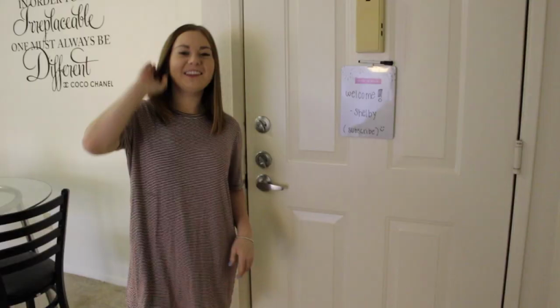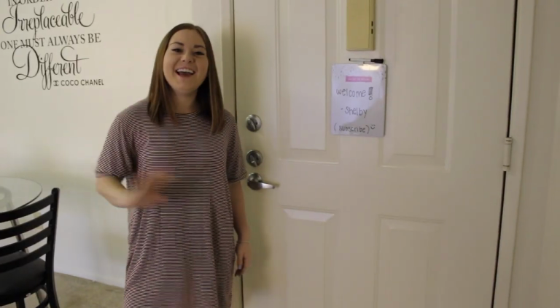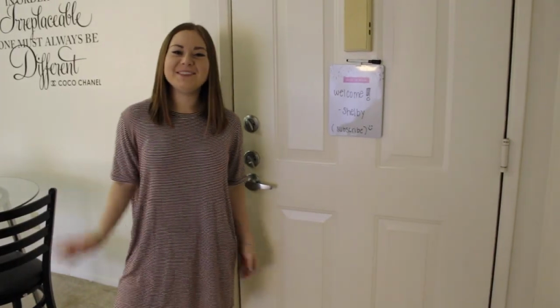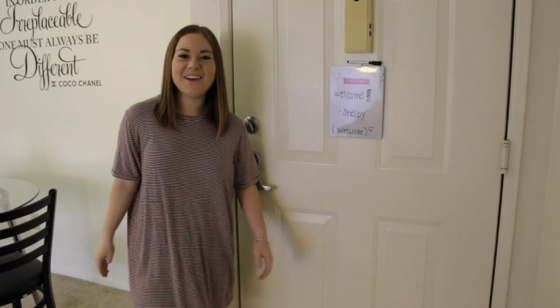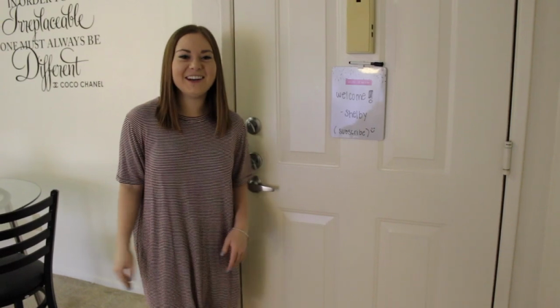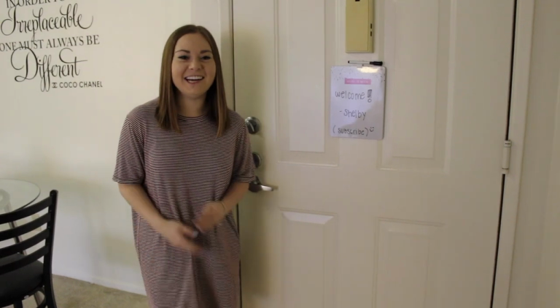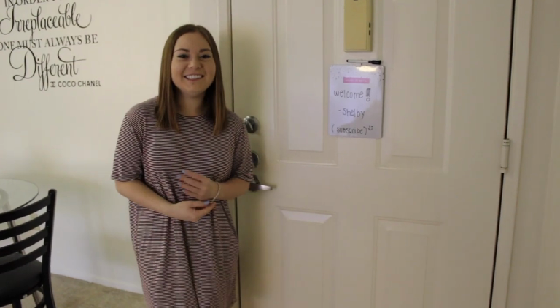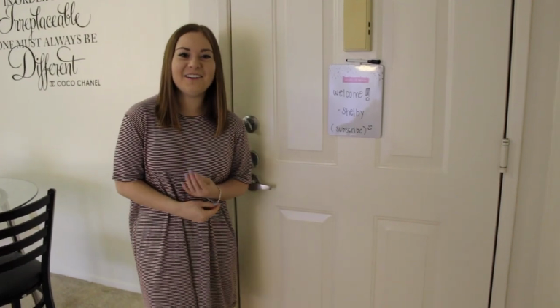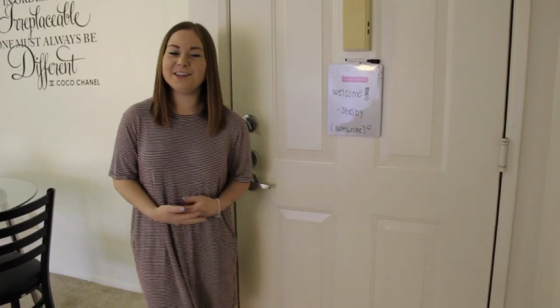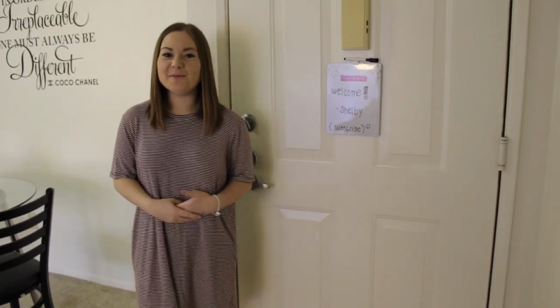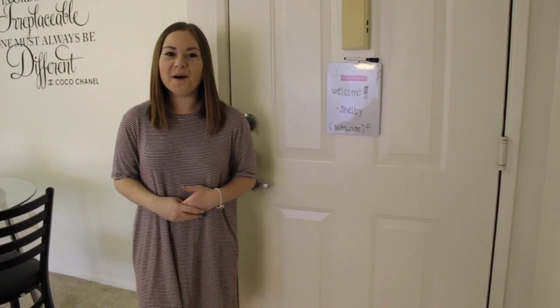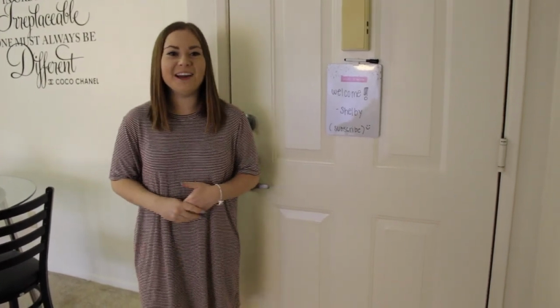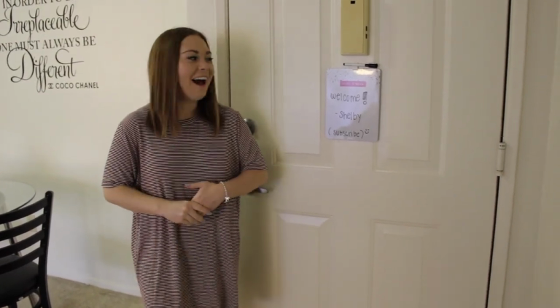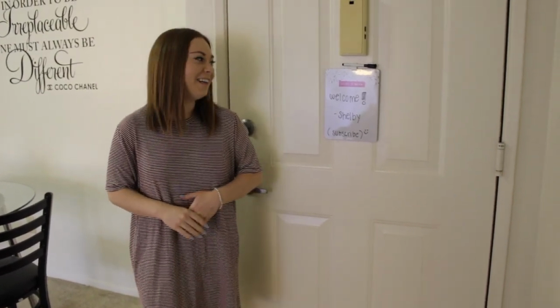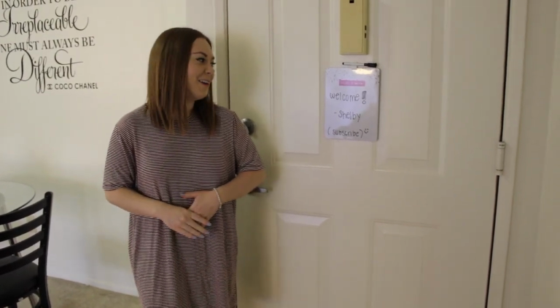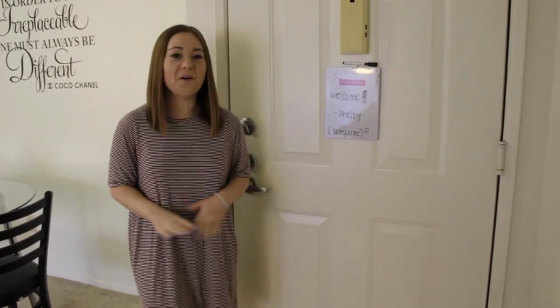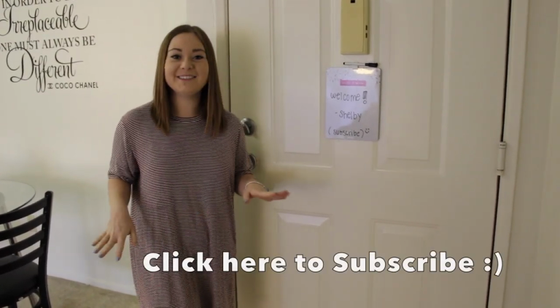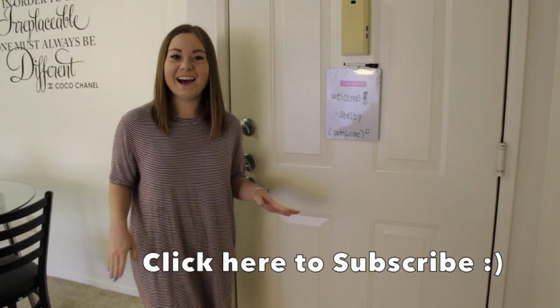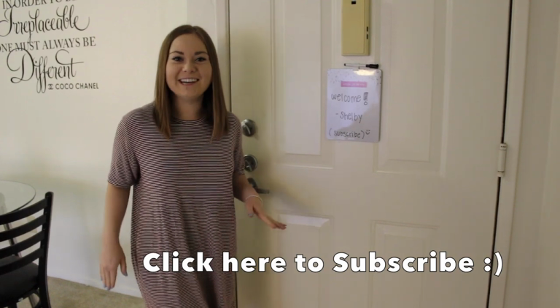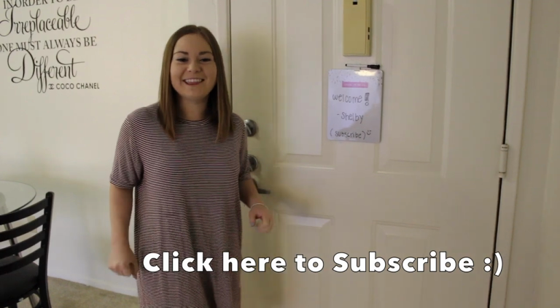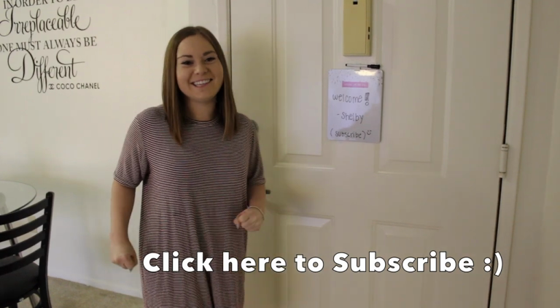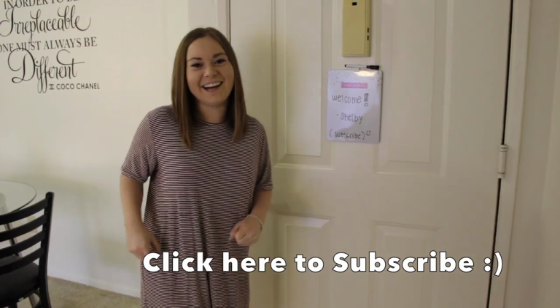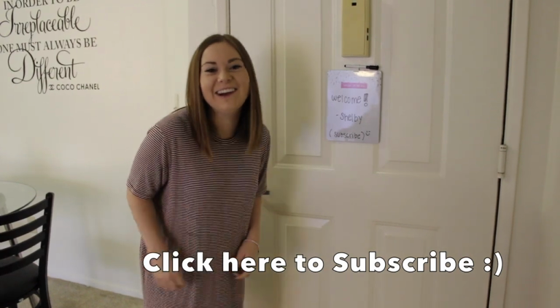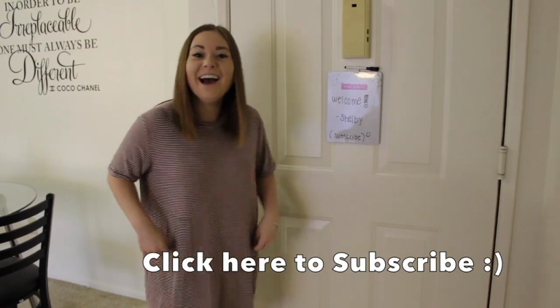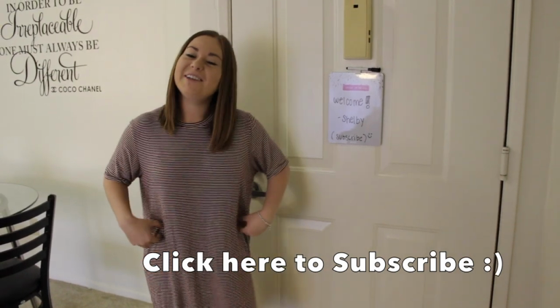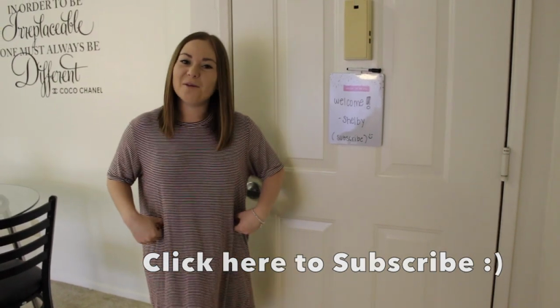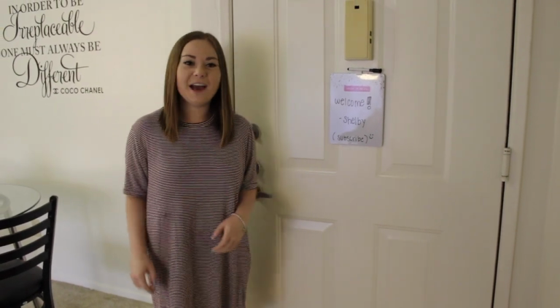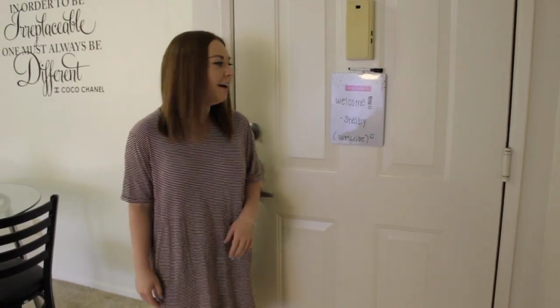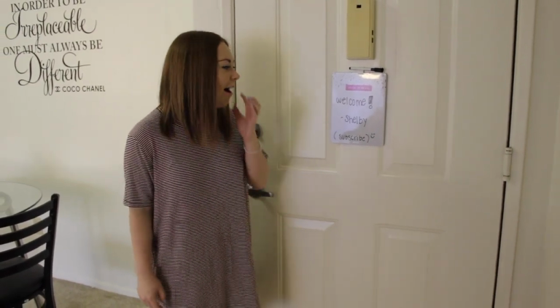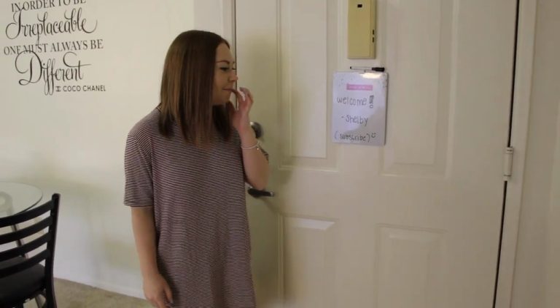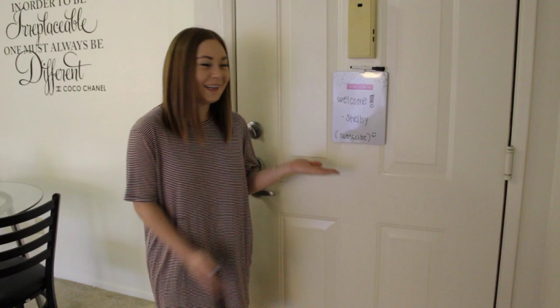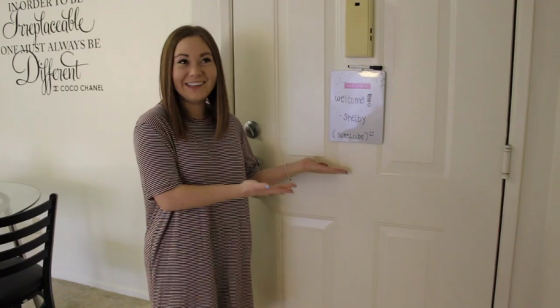Hey guys, welcome back to my channel. Today I'm going to be showing you my apartment. I've wanted to do this for quite some time, so thanks Tannica for coming and helping me out. So welcome!